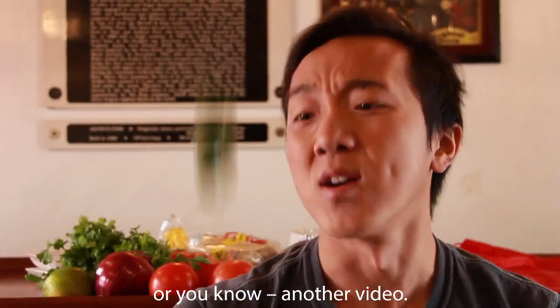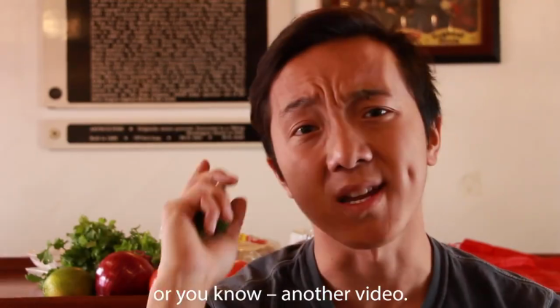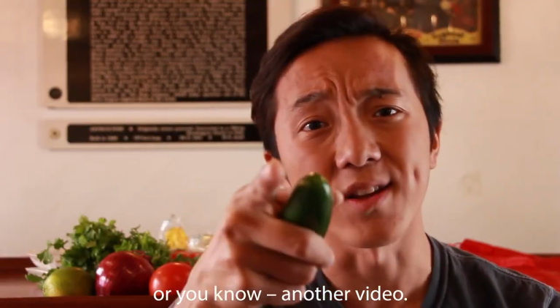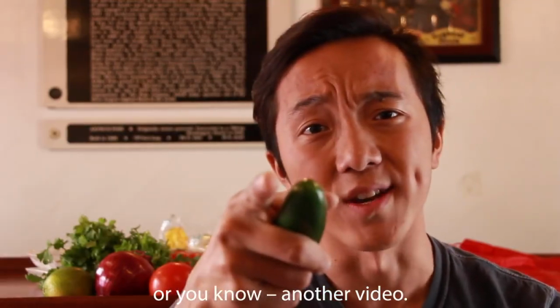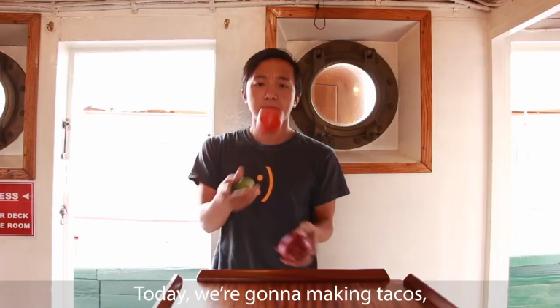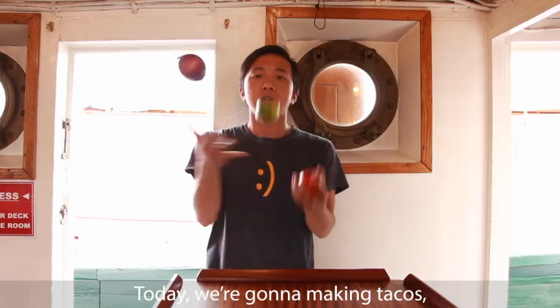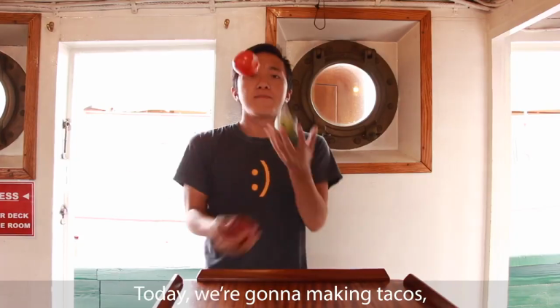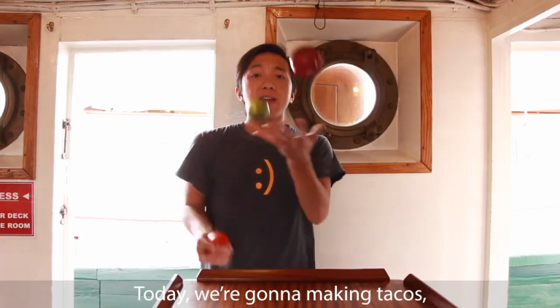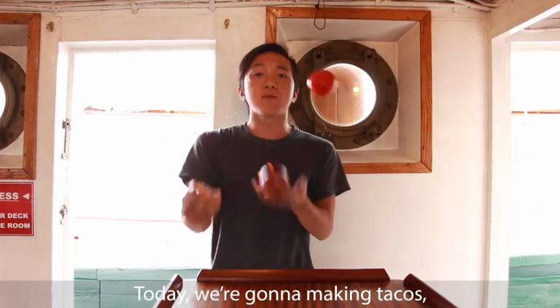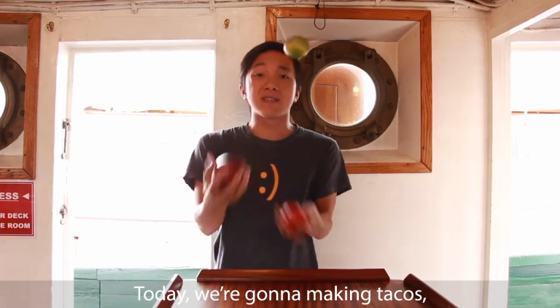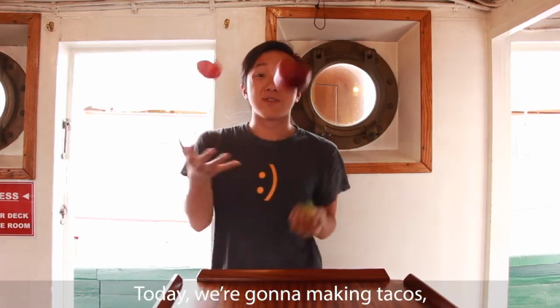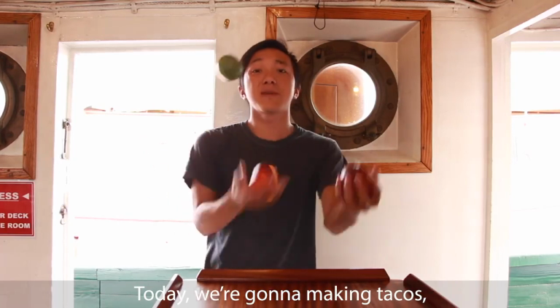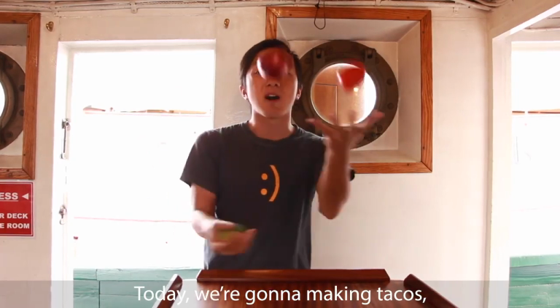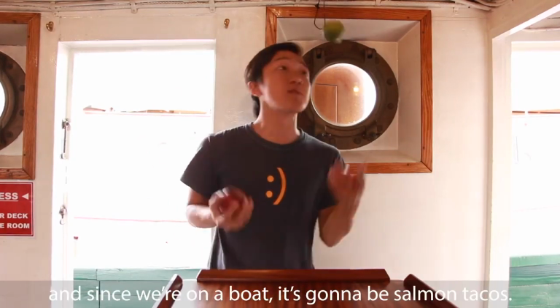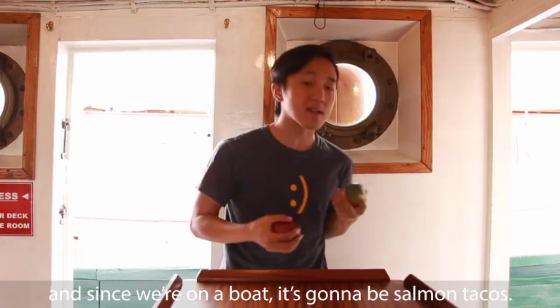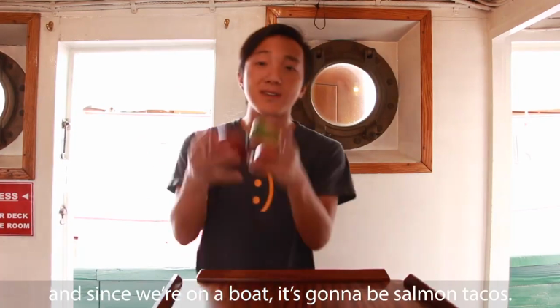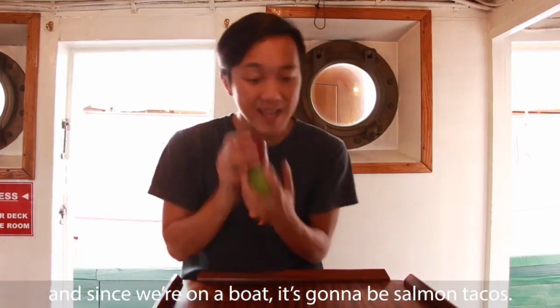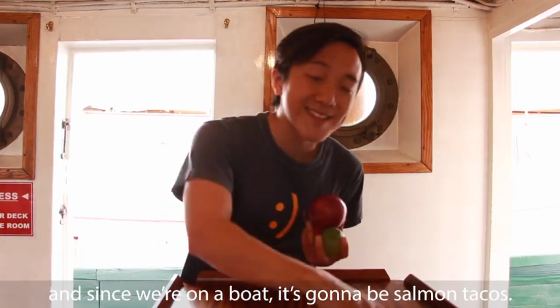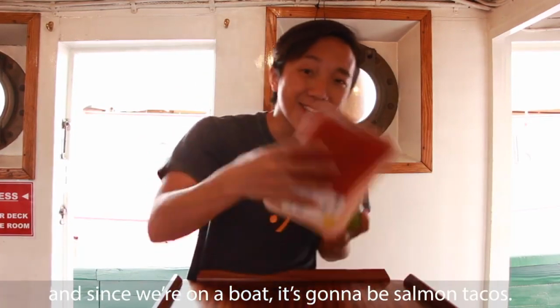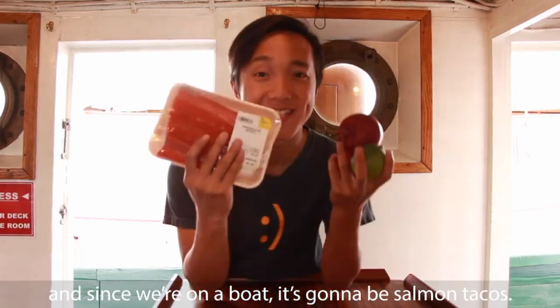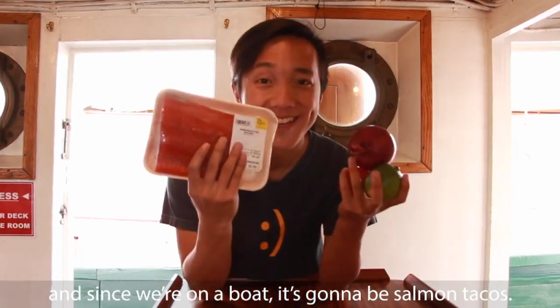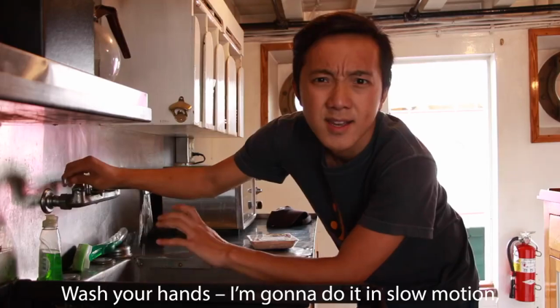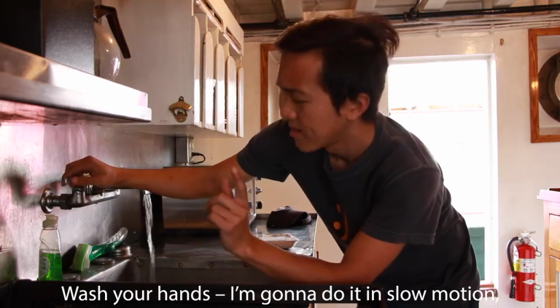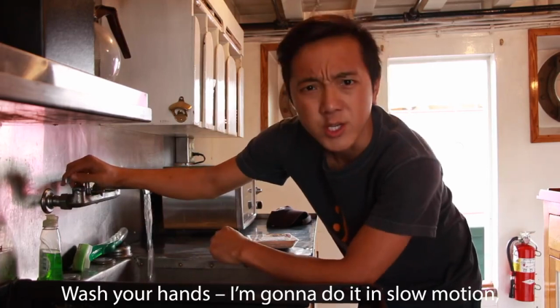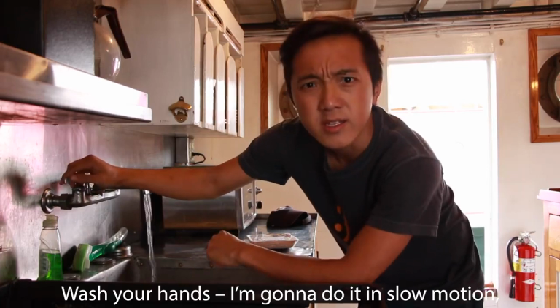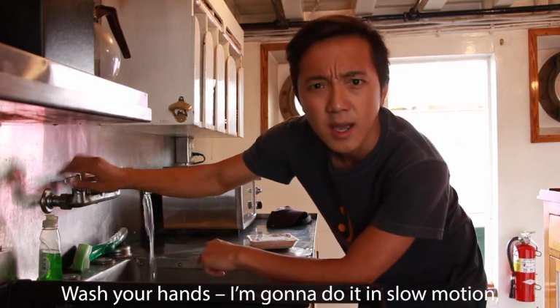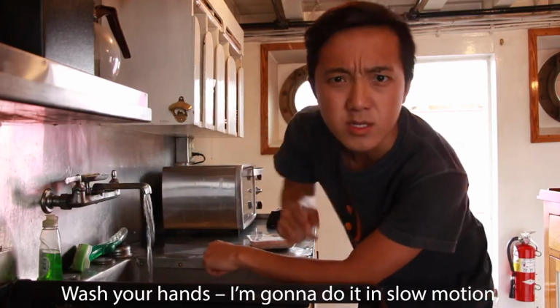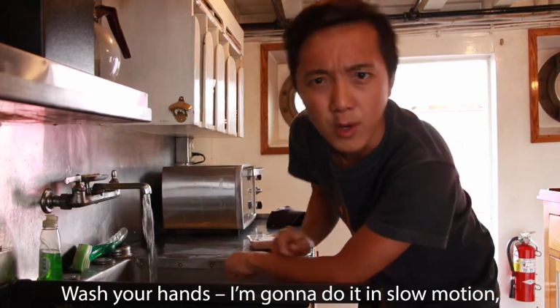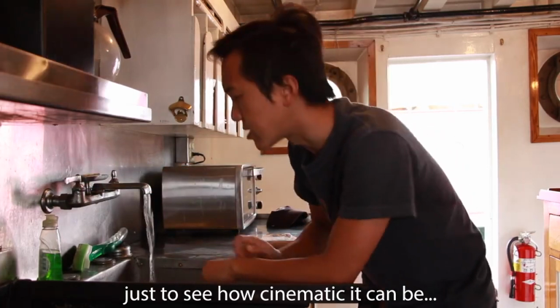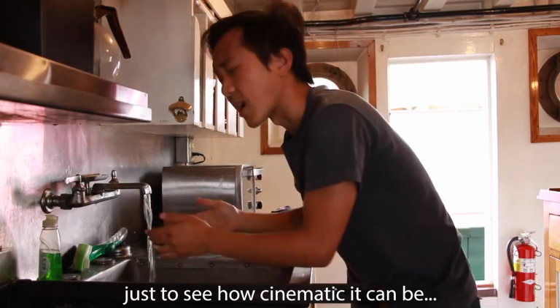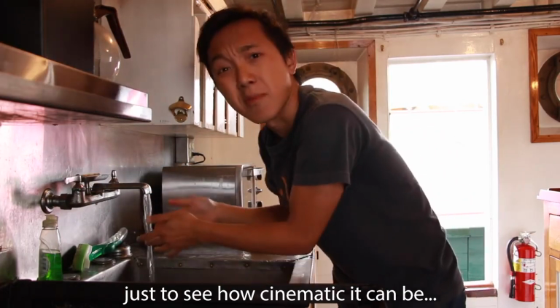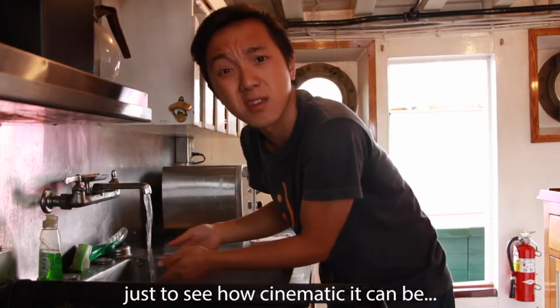All of that etymology I'm going to save for another video. Today we're going to make tacos, and because we're on a boat it's going to be salmon tacos. Wash your hands — I'm going to do it in slow motion just to see how cinematic it can be.